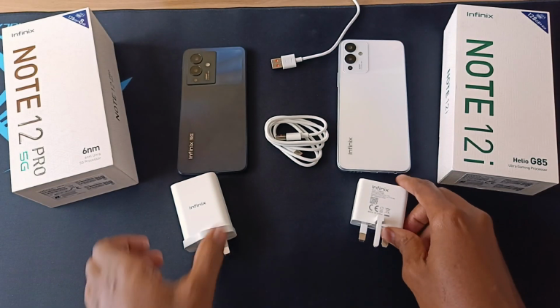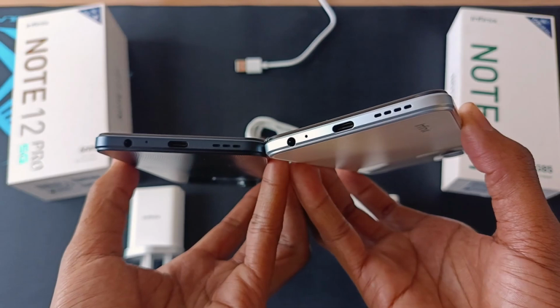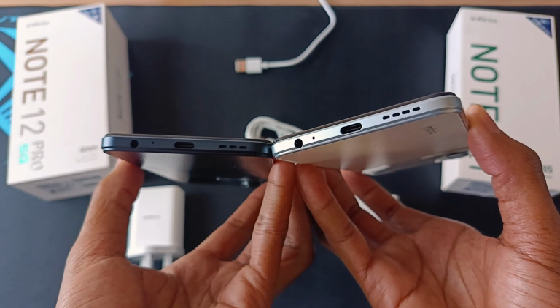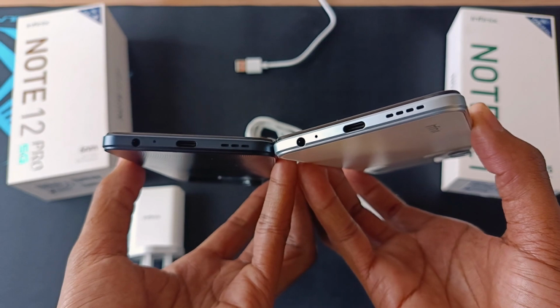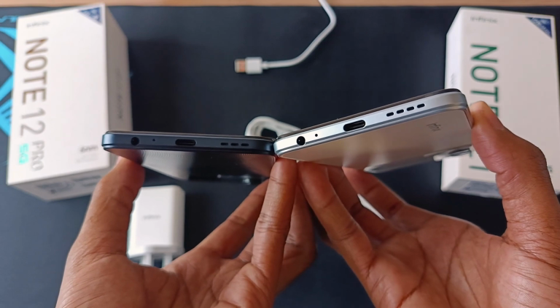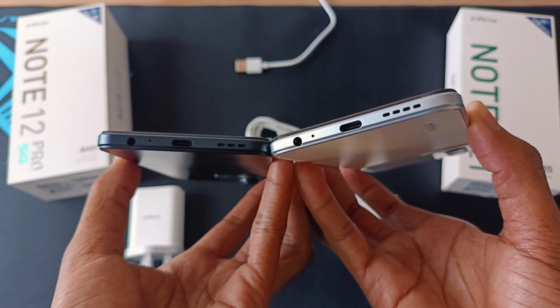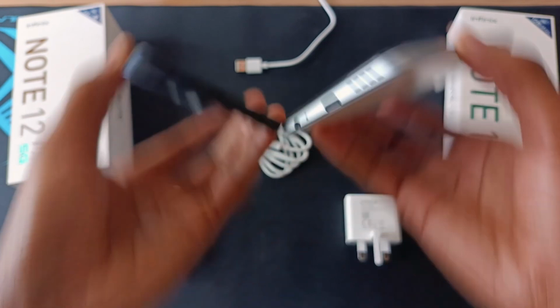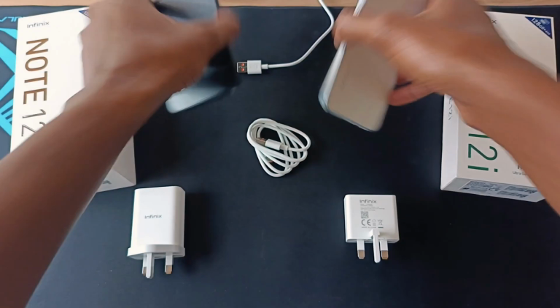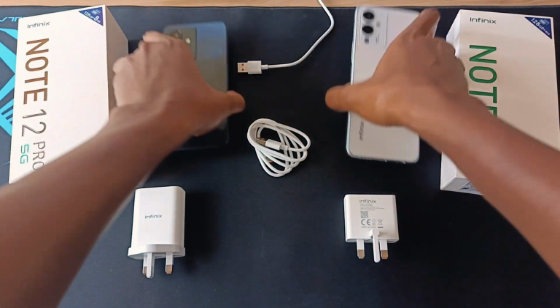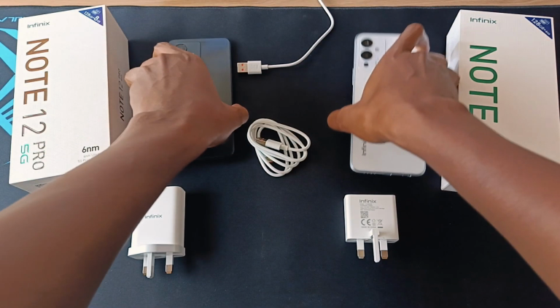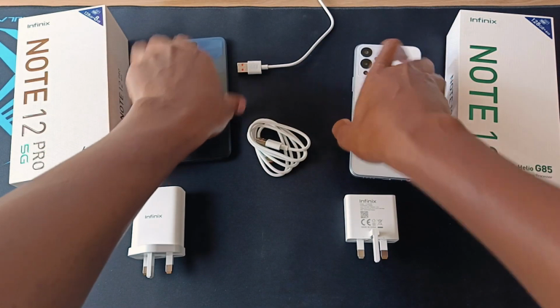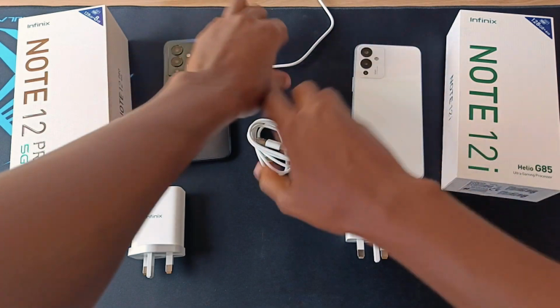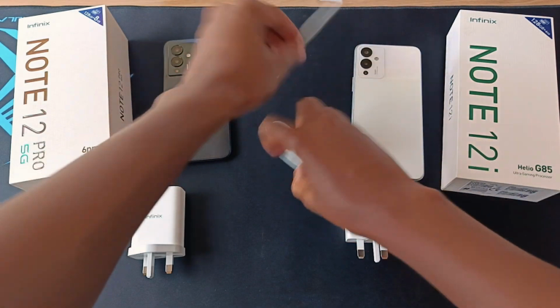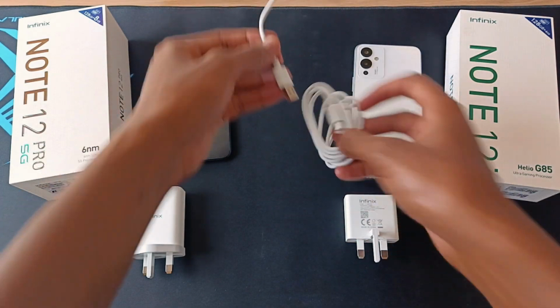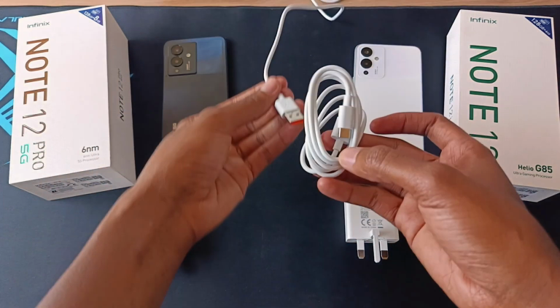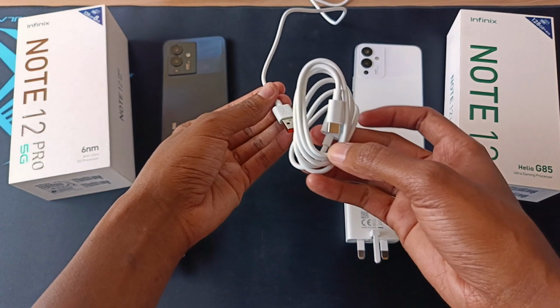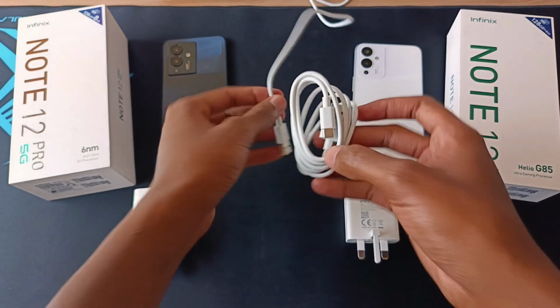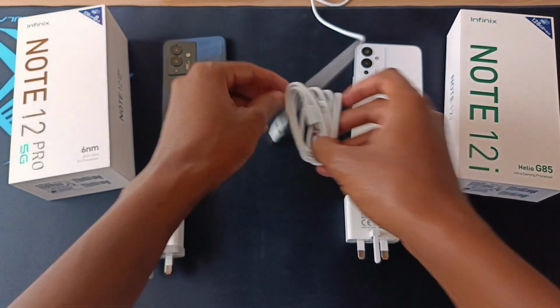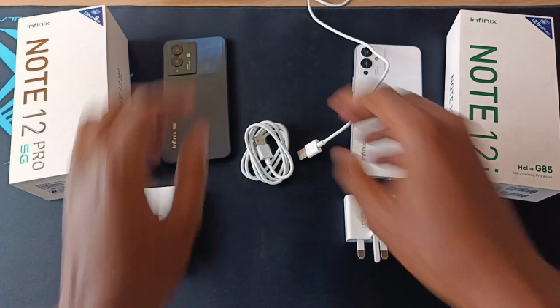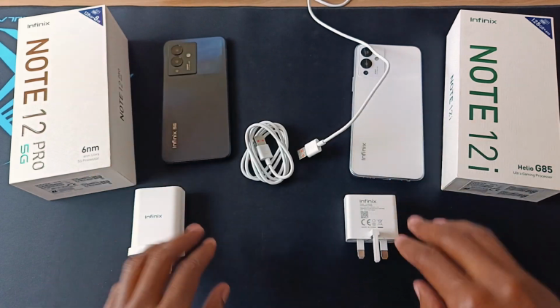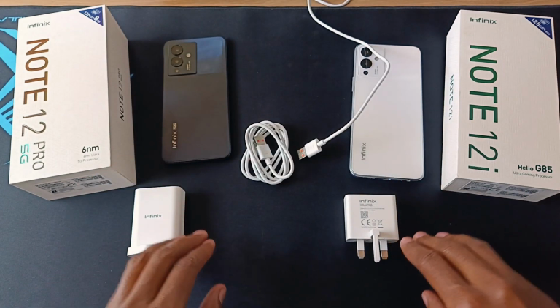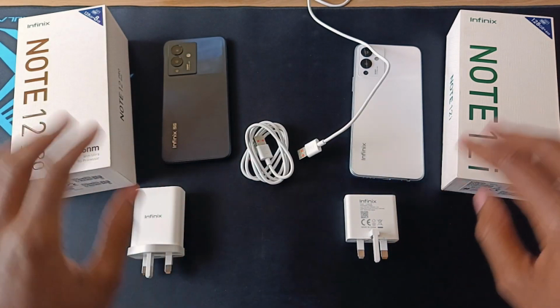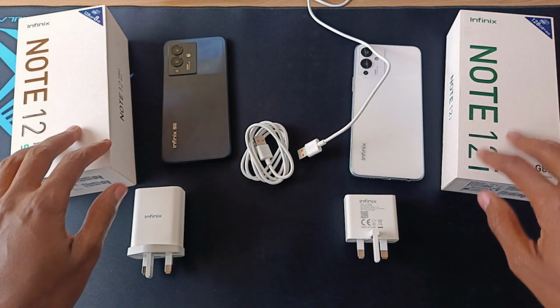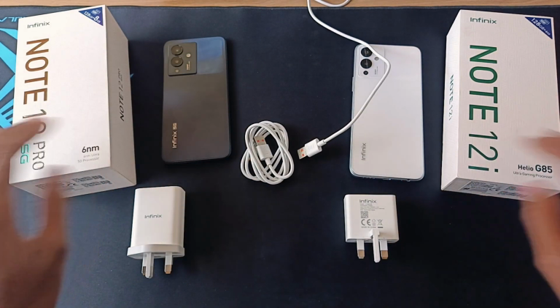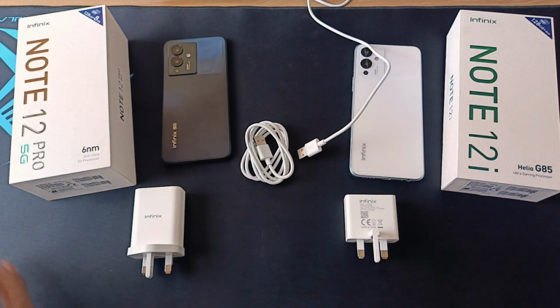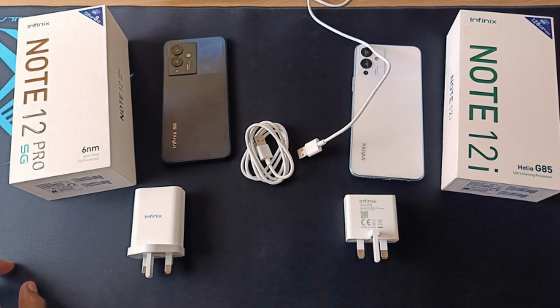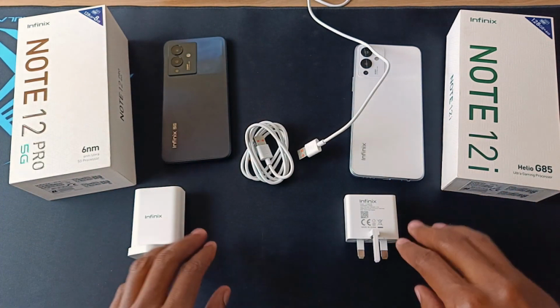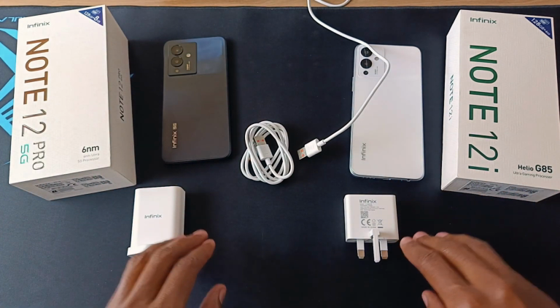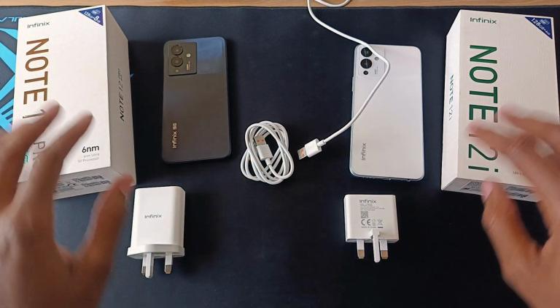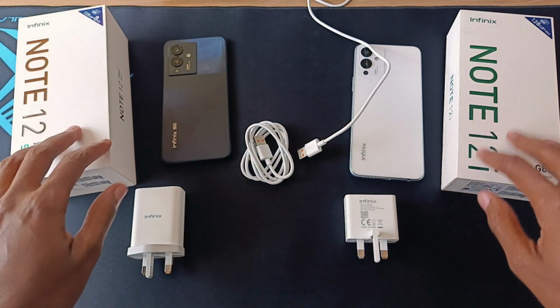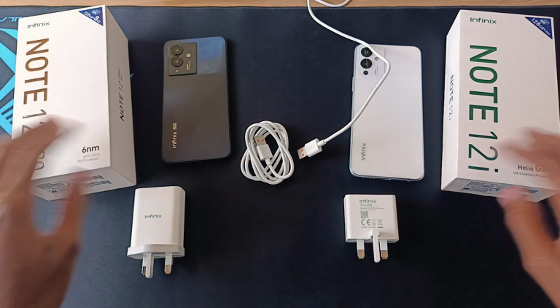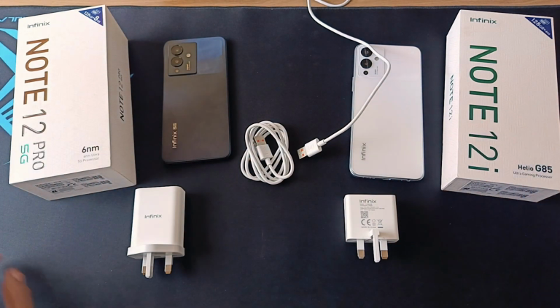Both phones have a USB Type-C port and exactly the same USB cable. So how long will it take these chargers to fill up these devices from 0% to 100%? Let's find out.